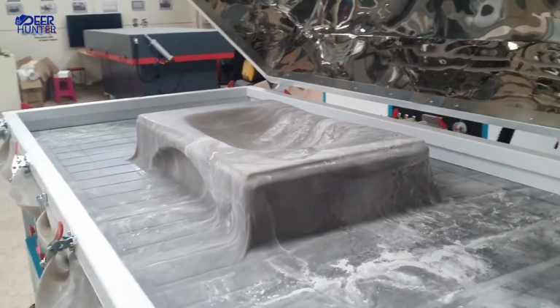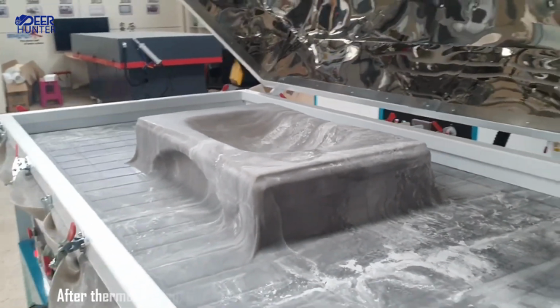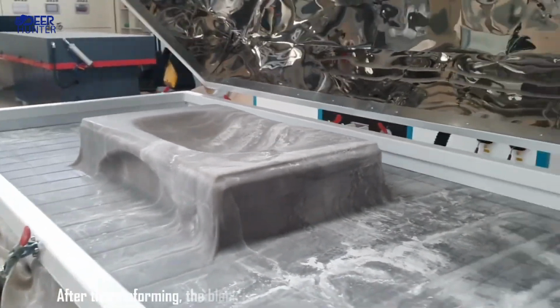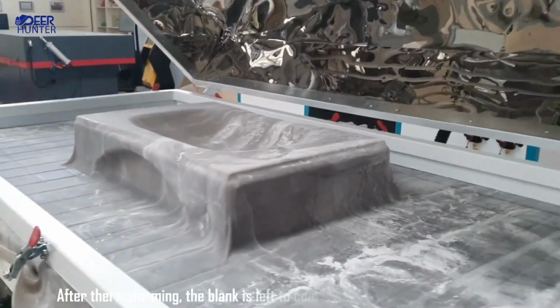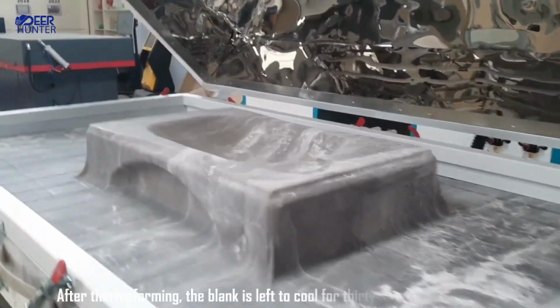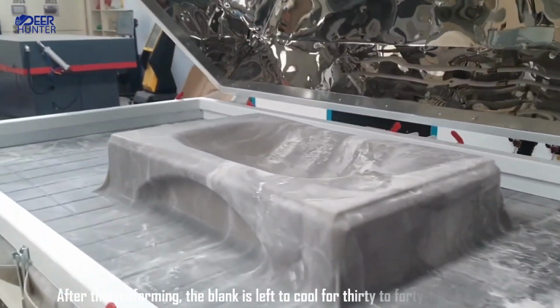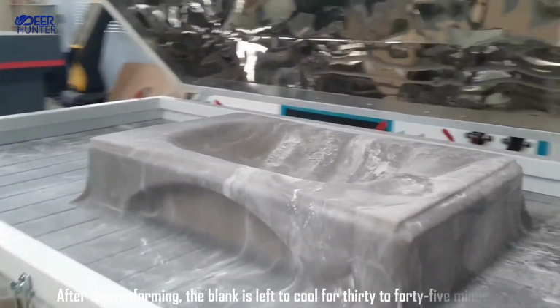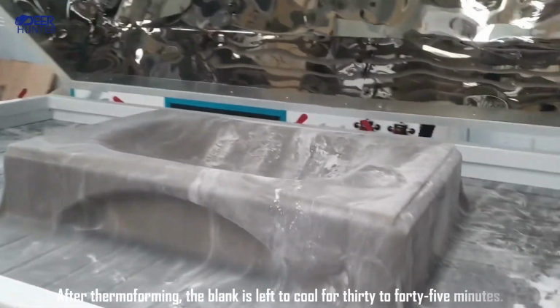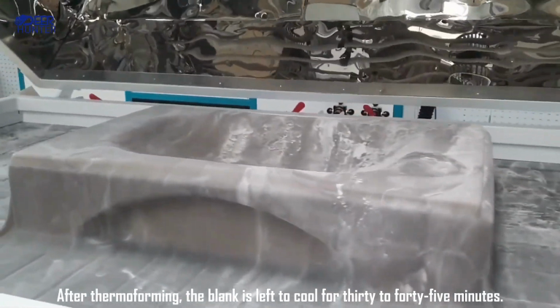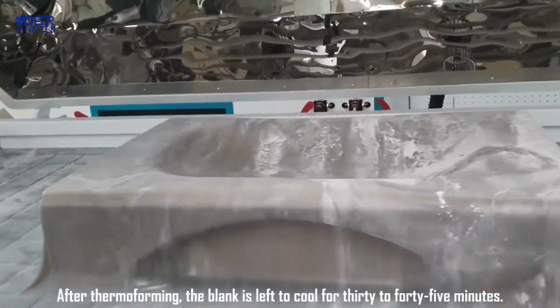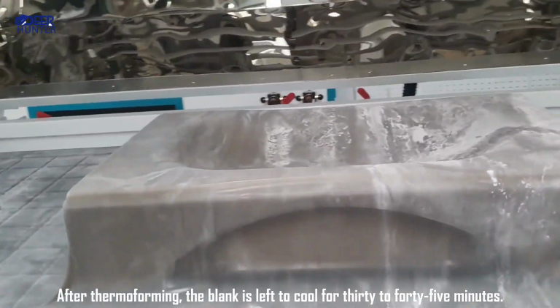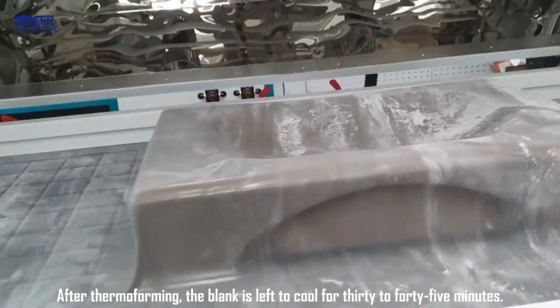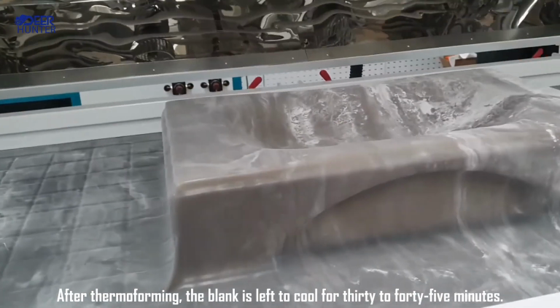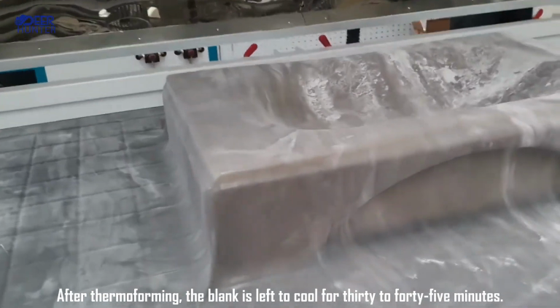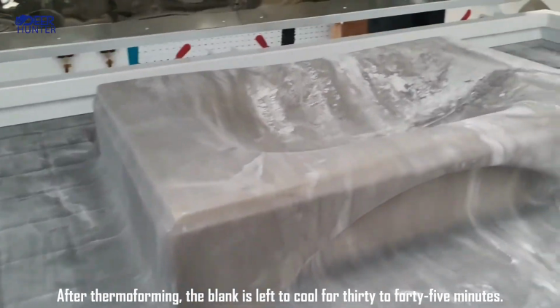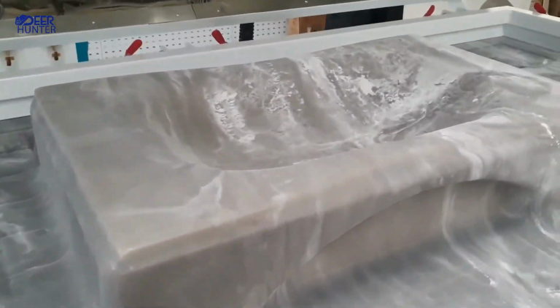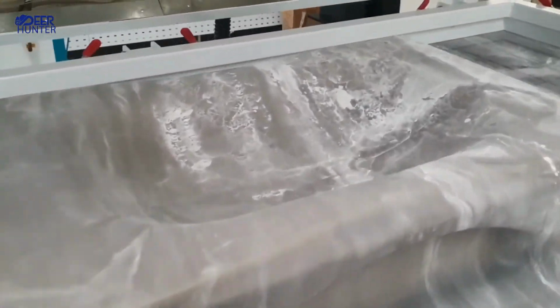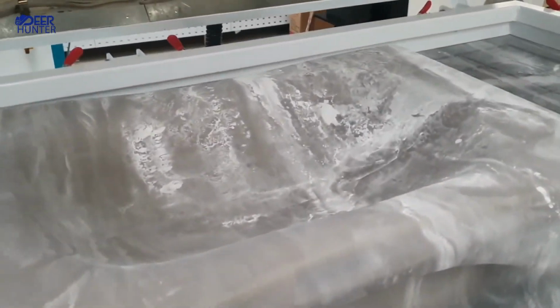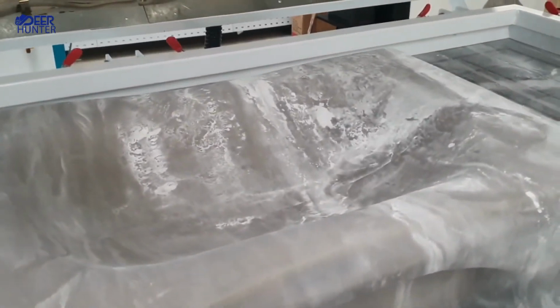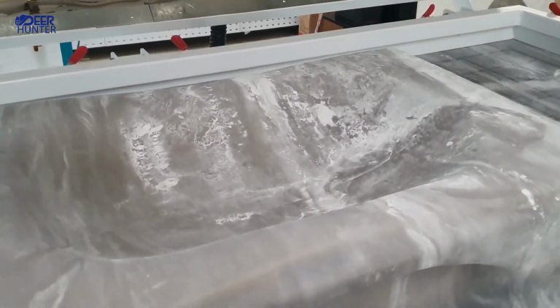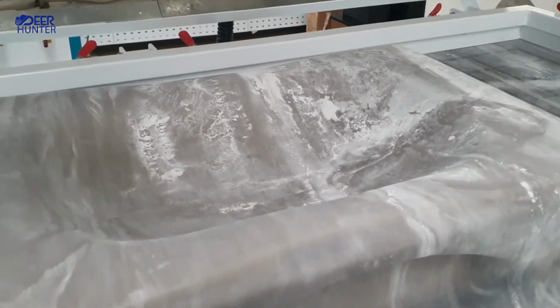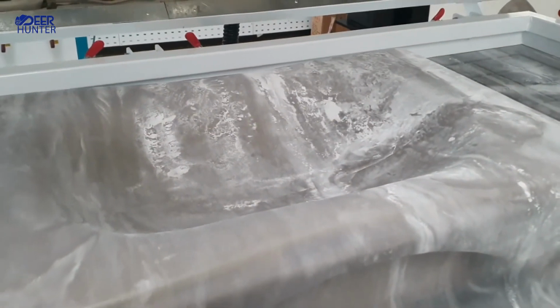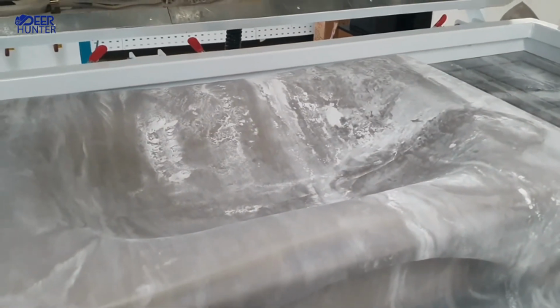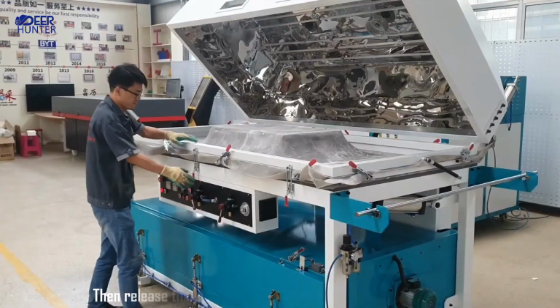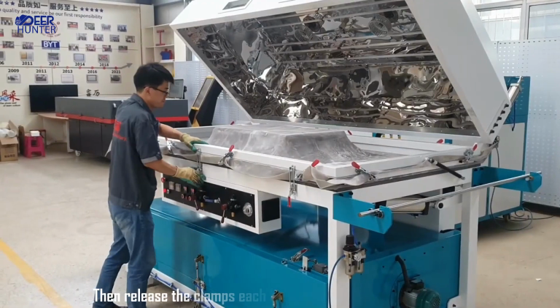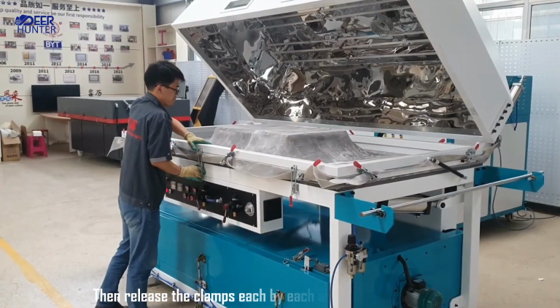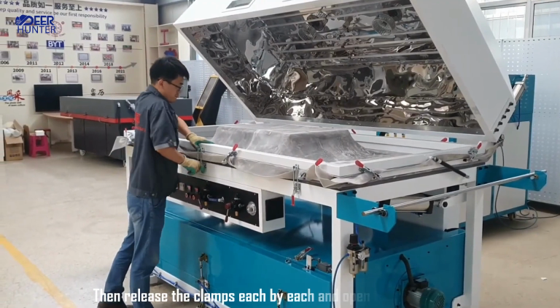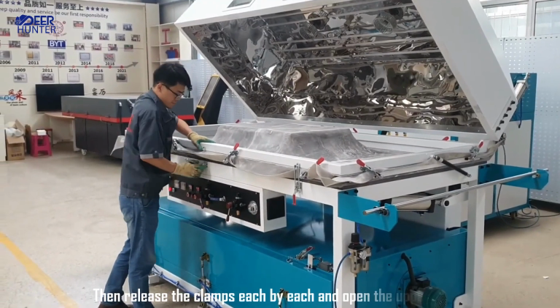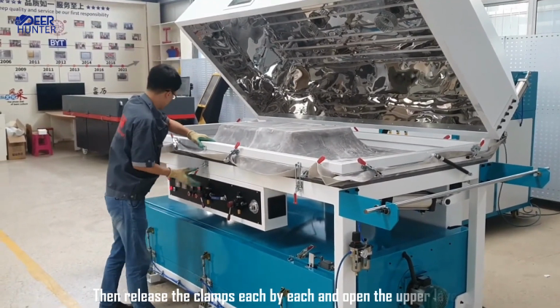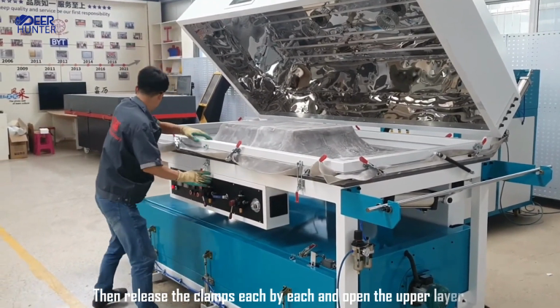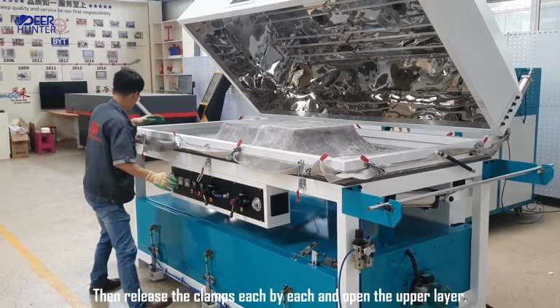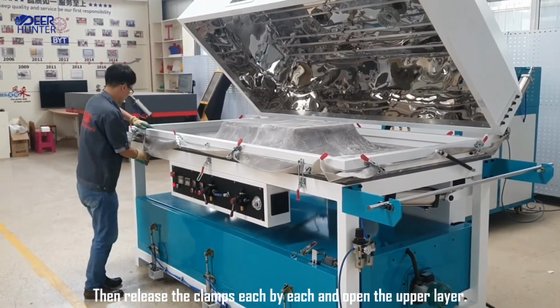After thermal forming, the blank is left to cool for 30 to 45 minutes. Then, release the clamps one by one and open the upper layer.